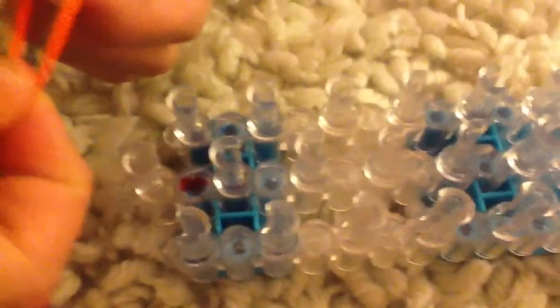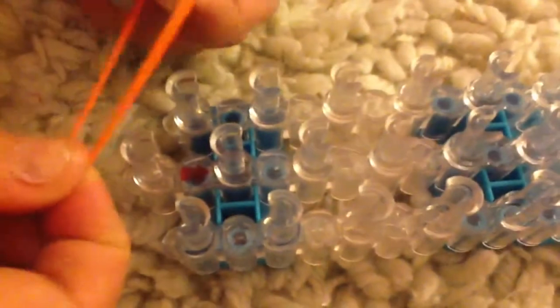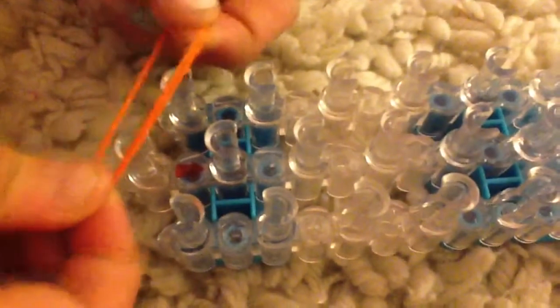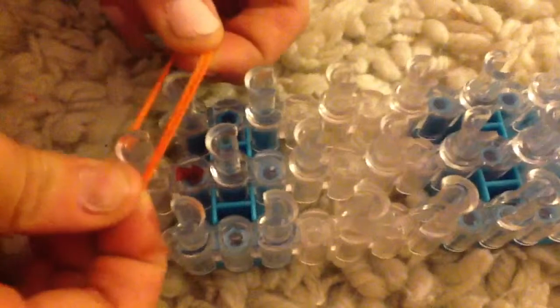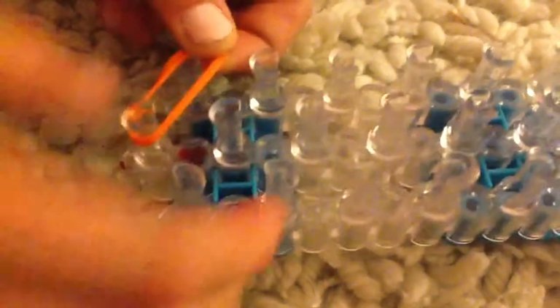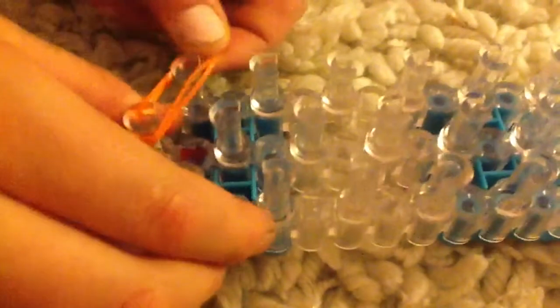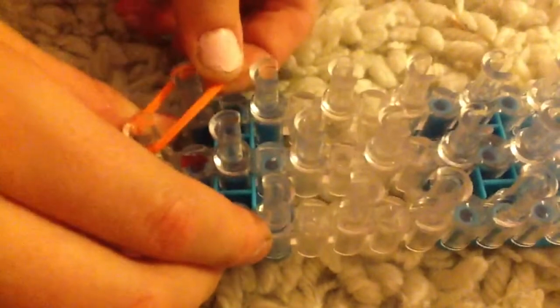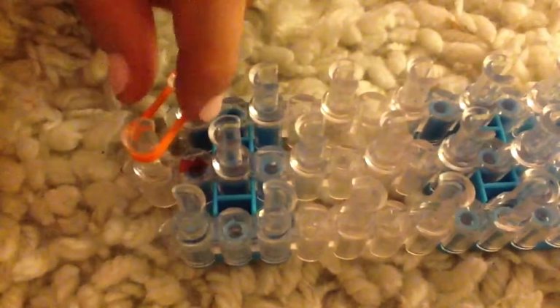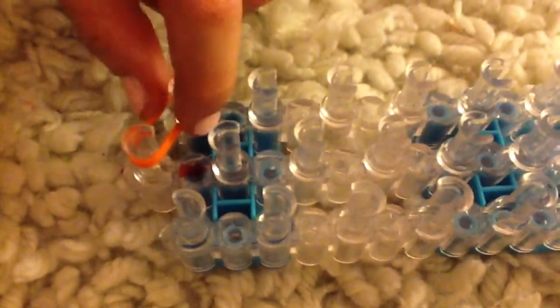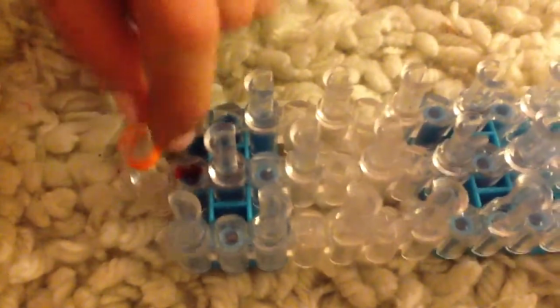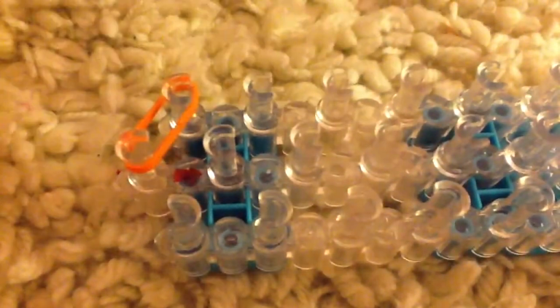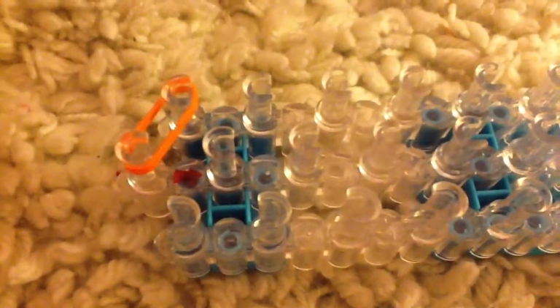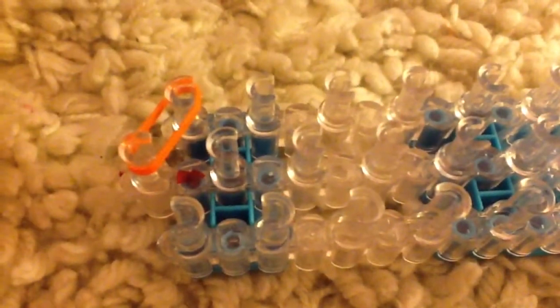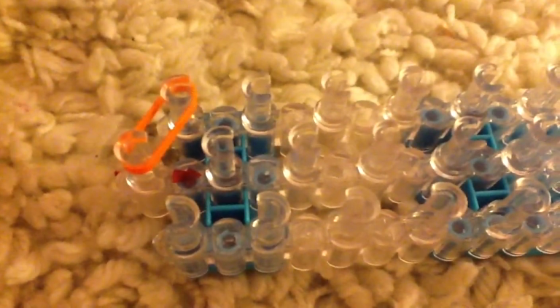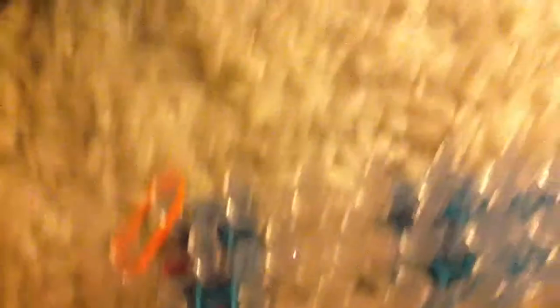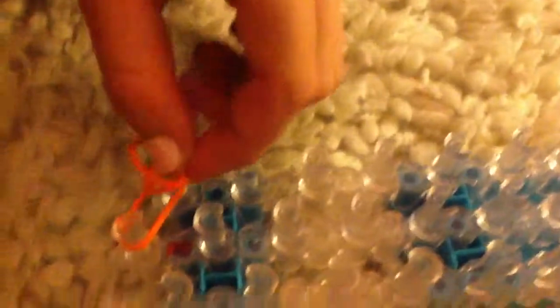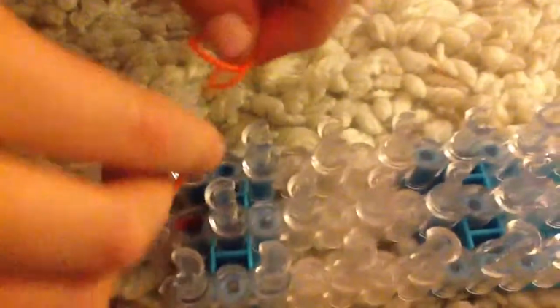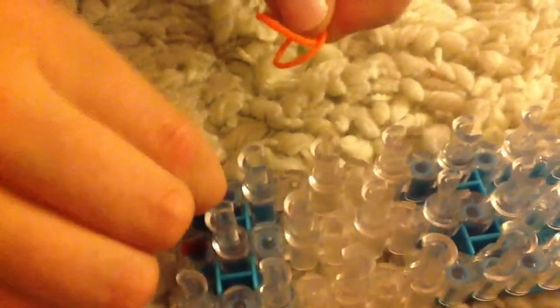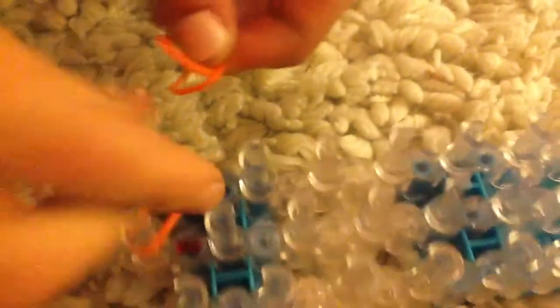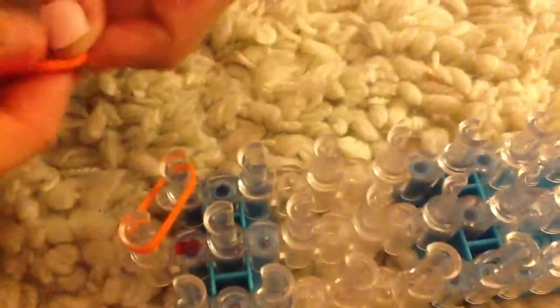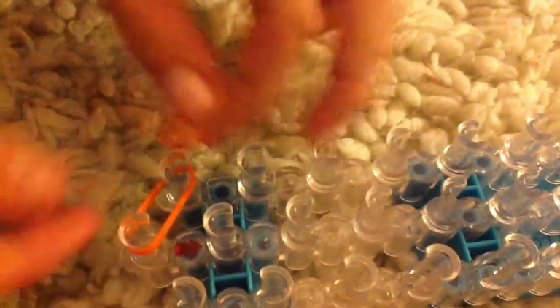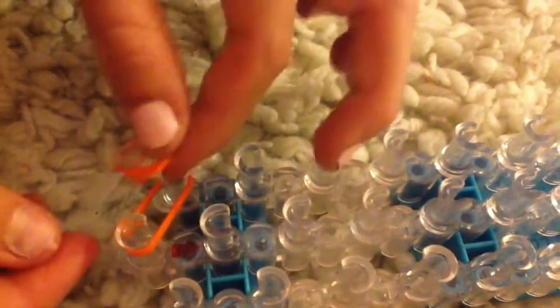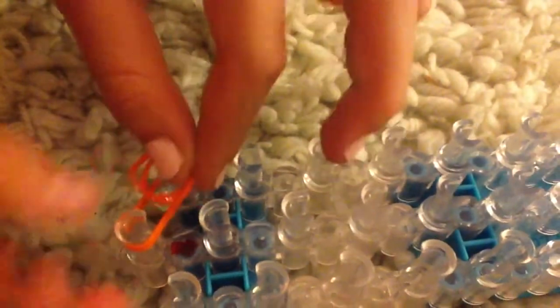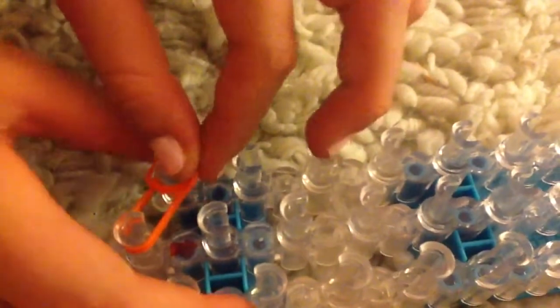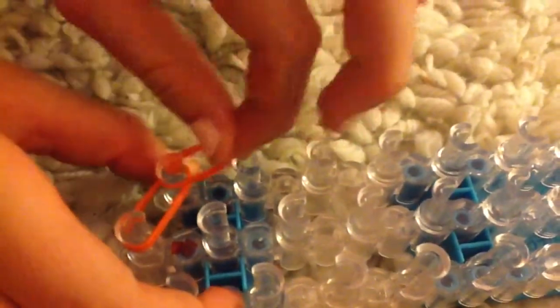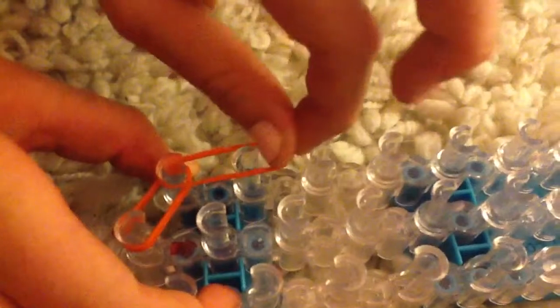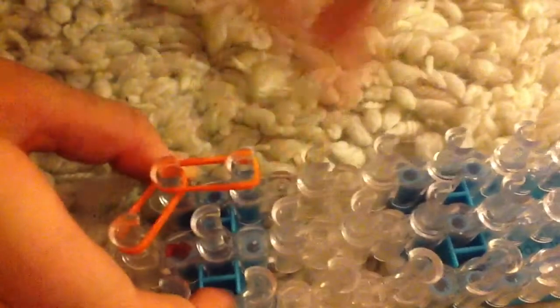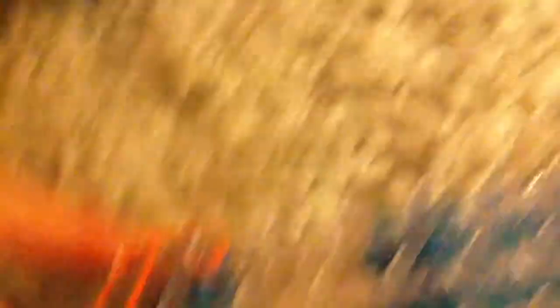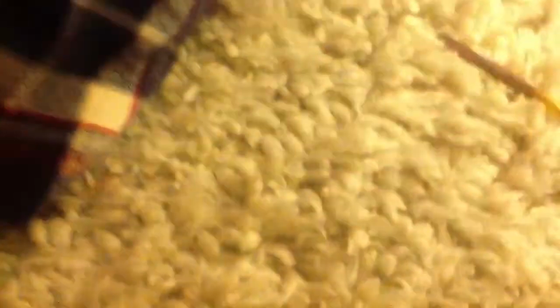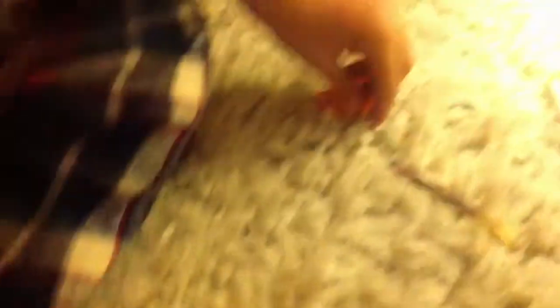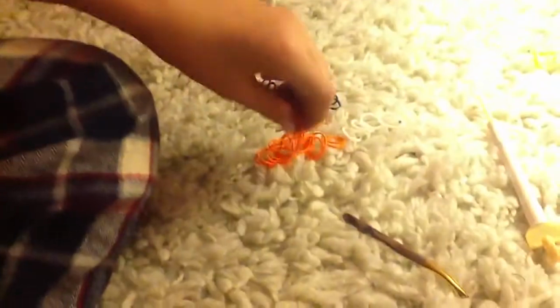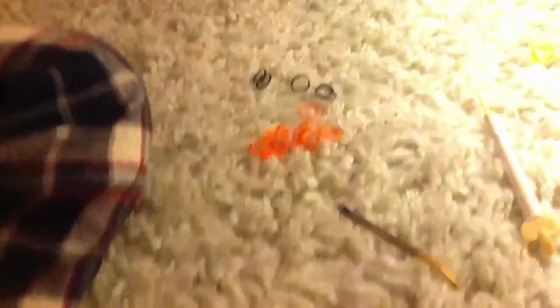Now what you're going to do is you're going to go from the middle to the left. Always make sure that you've got two bands. Then you're going to get another two bands, push that one down, and you're going to go down three times.